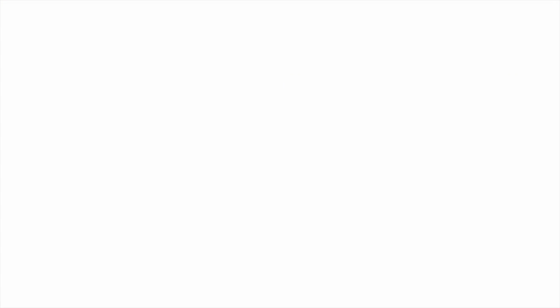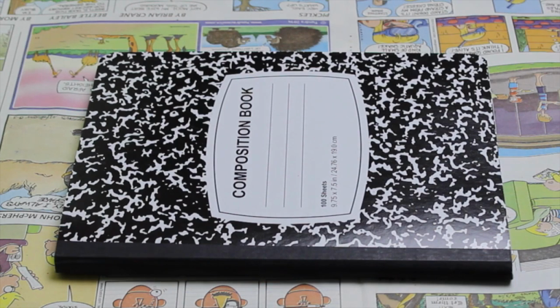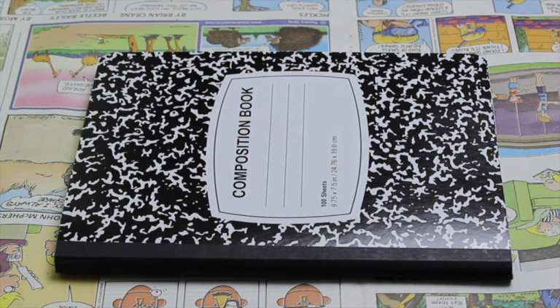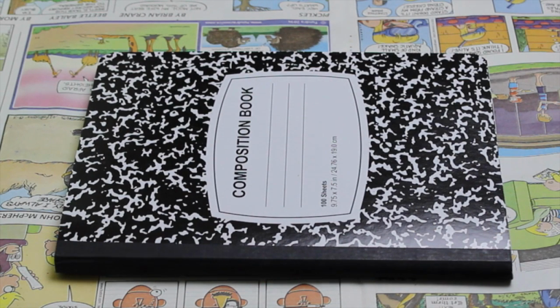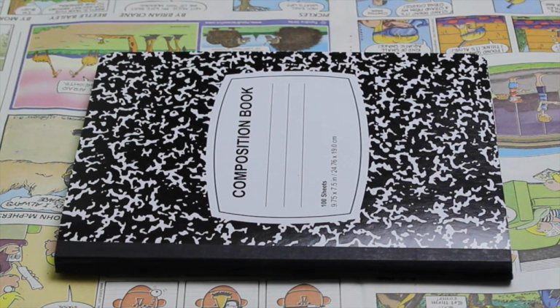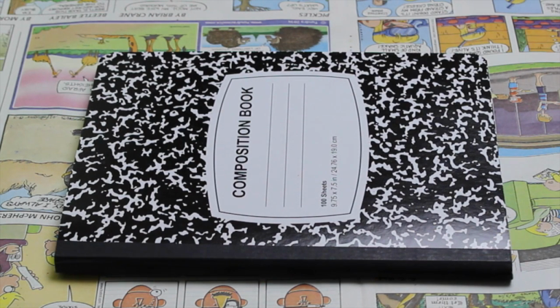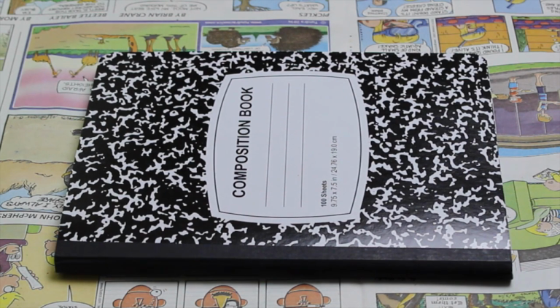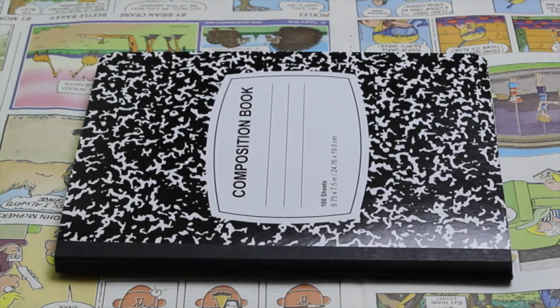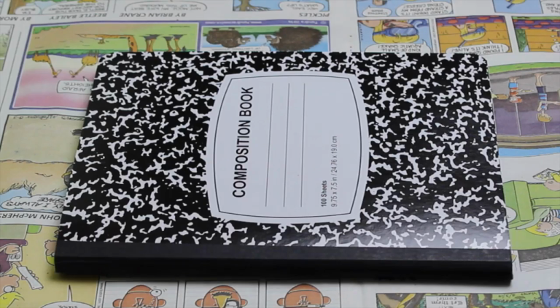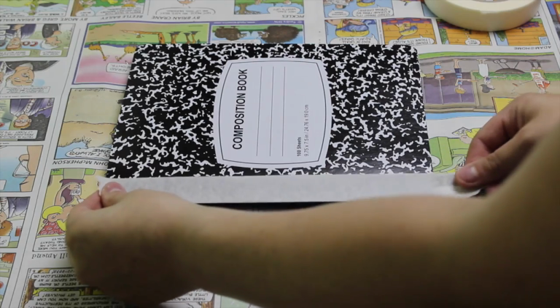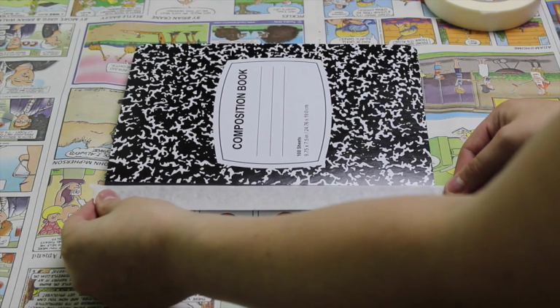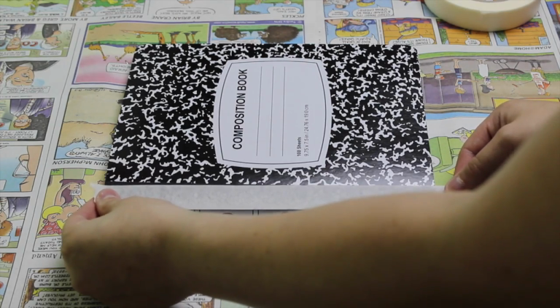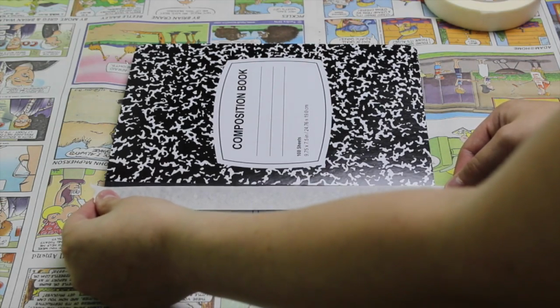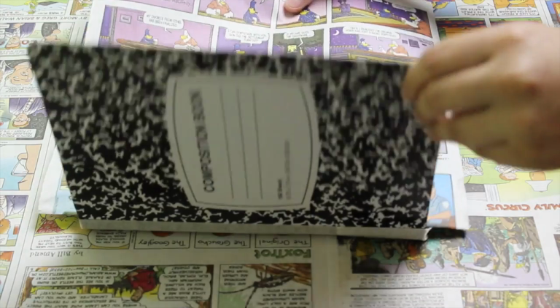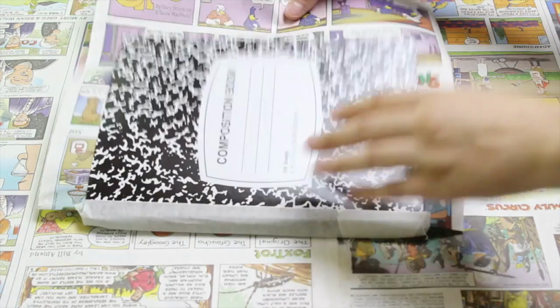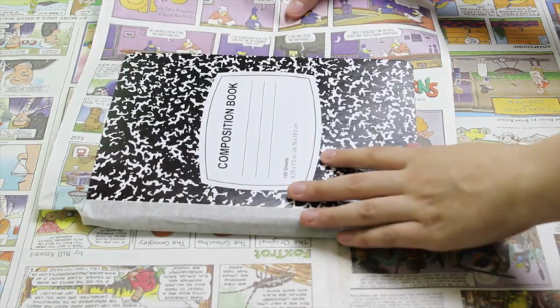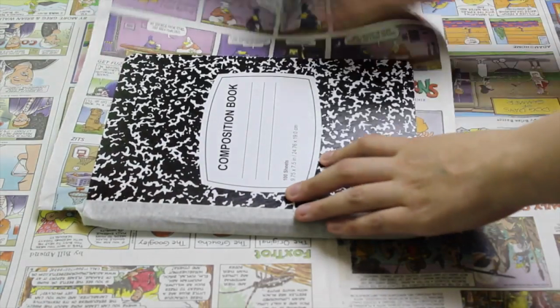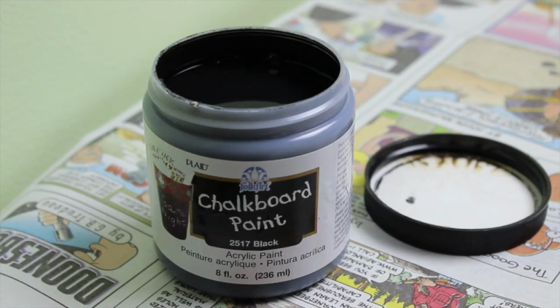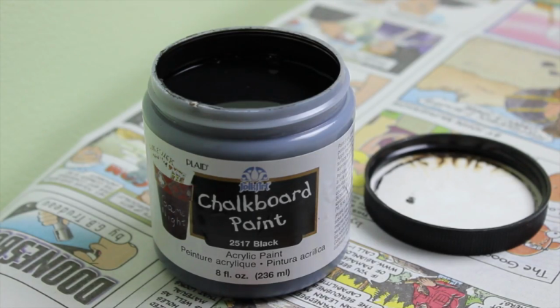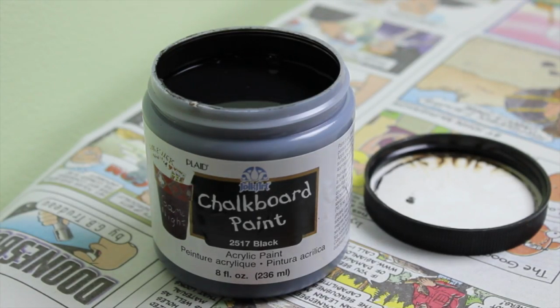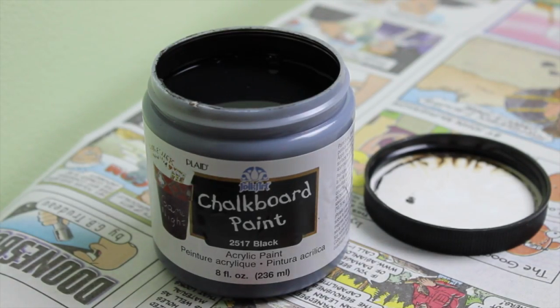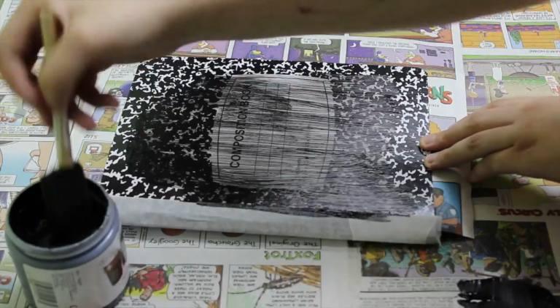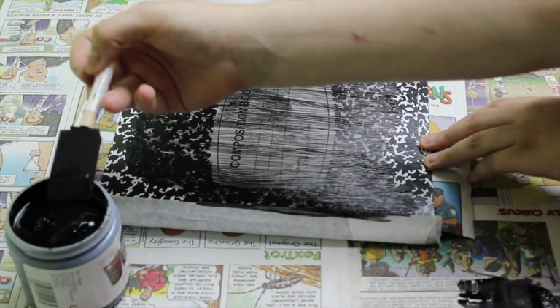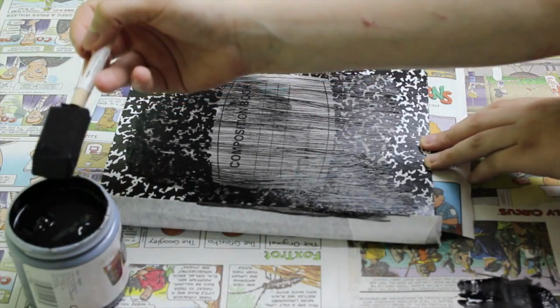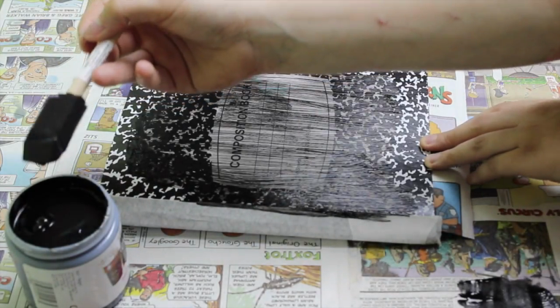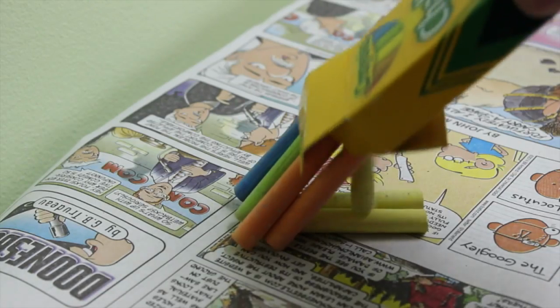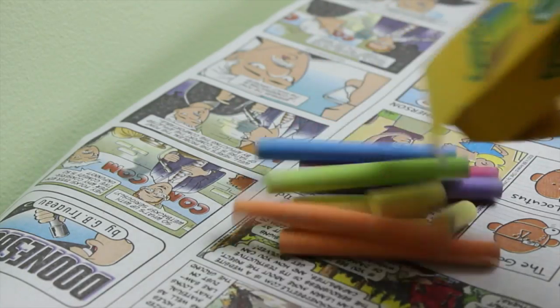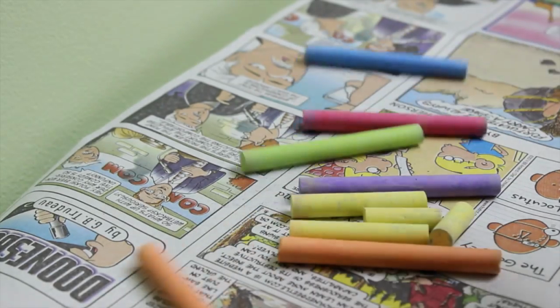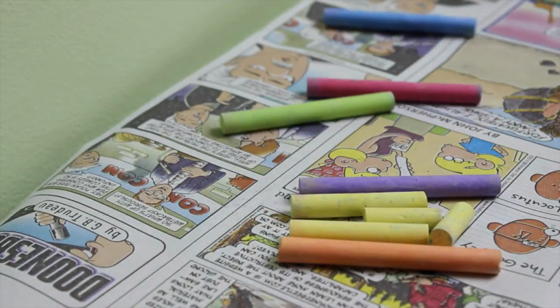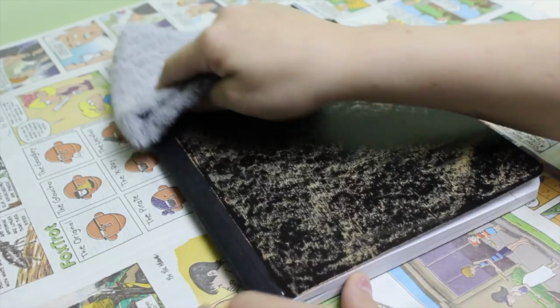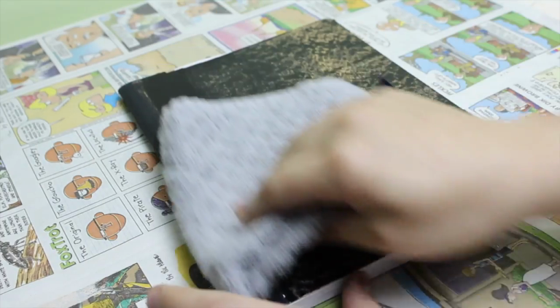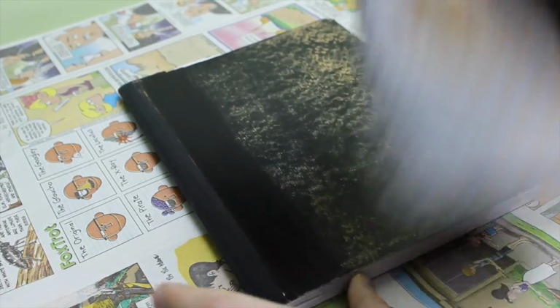For this project you will need a black and white composition notebook, a roll of masking tape, a few sheets of newspaper, any type of chalkboard paint, a foam paintbrush, white or colorful chalk, and a damp washcloth.